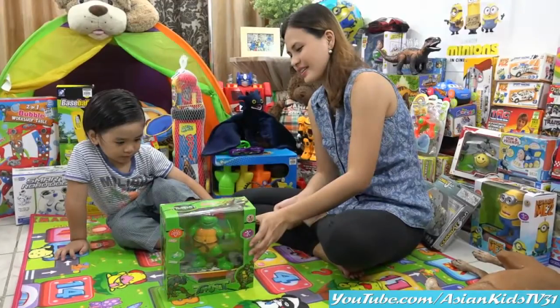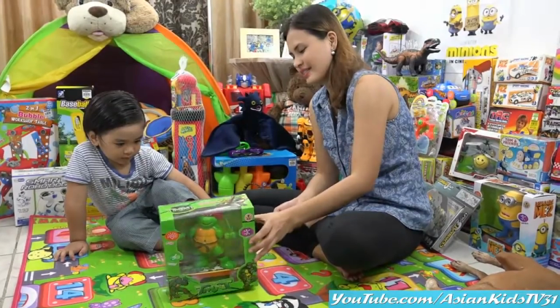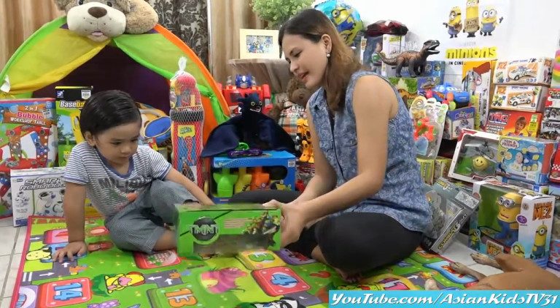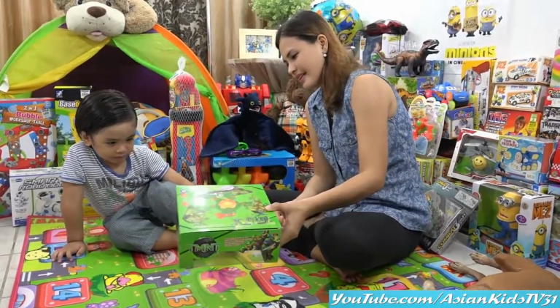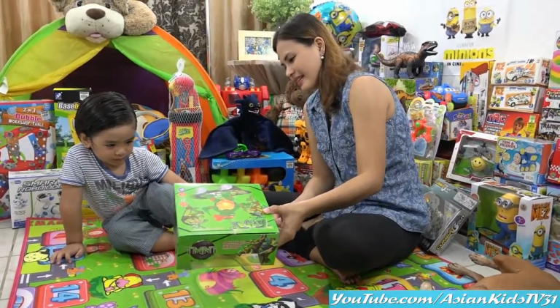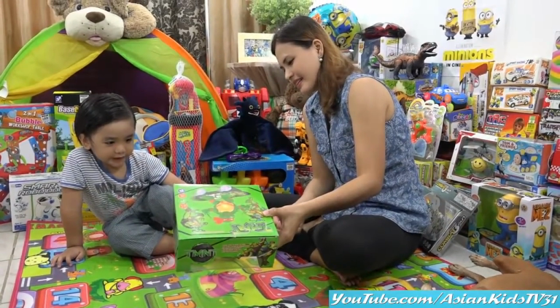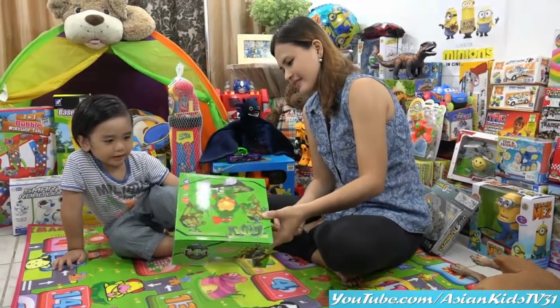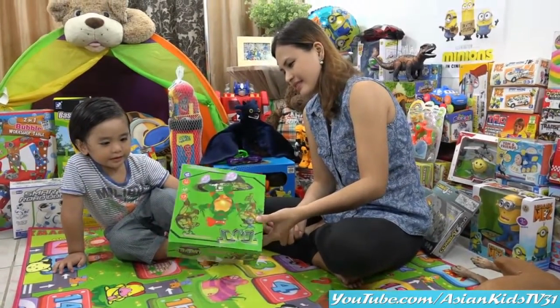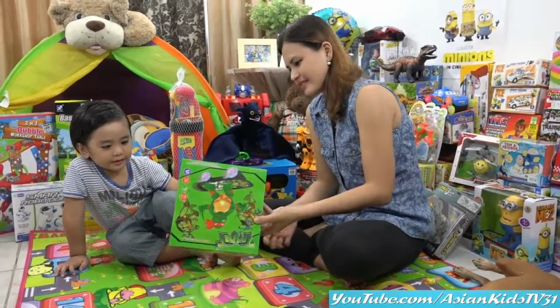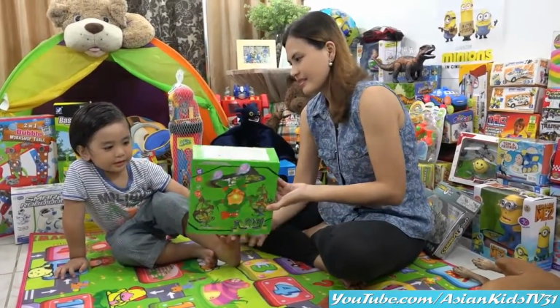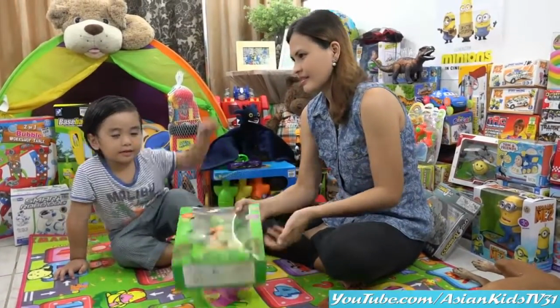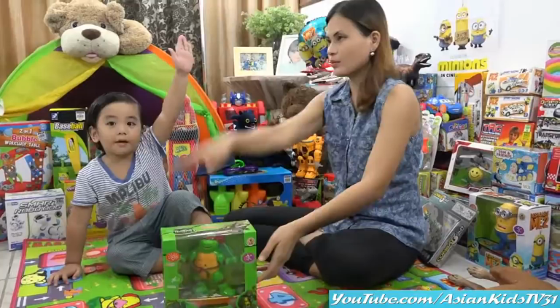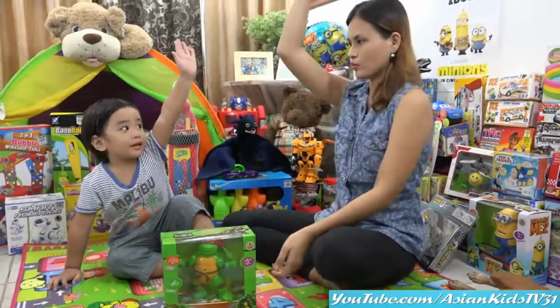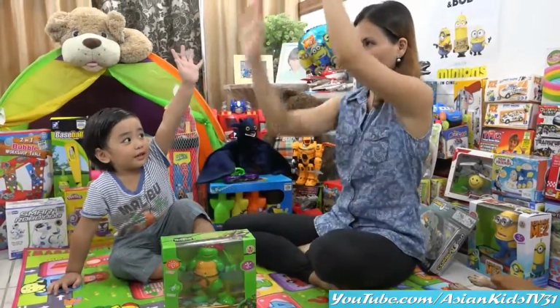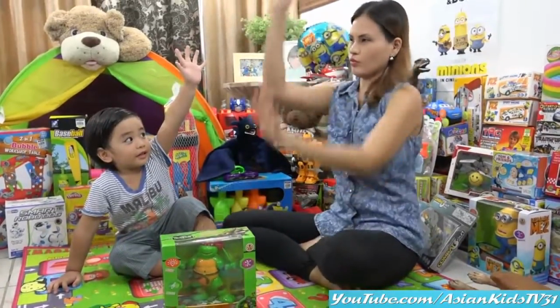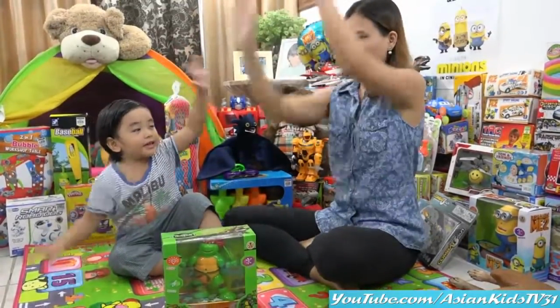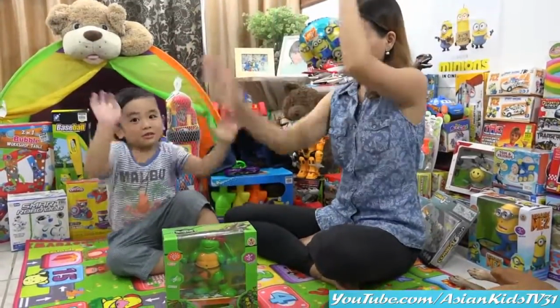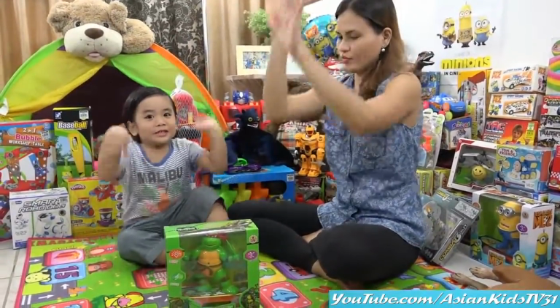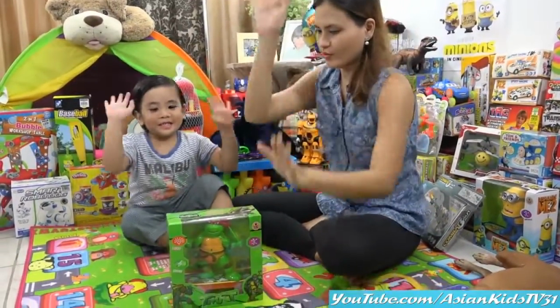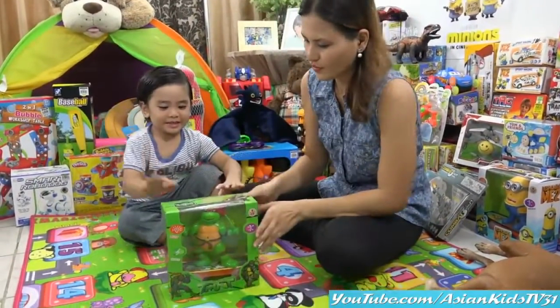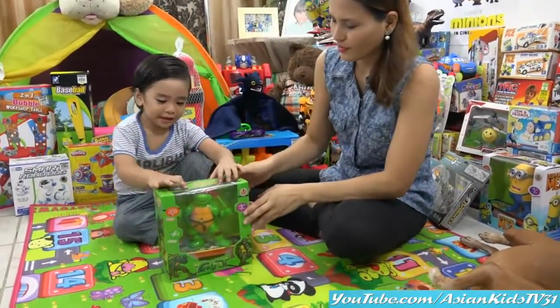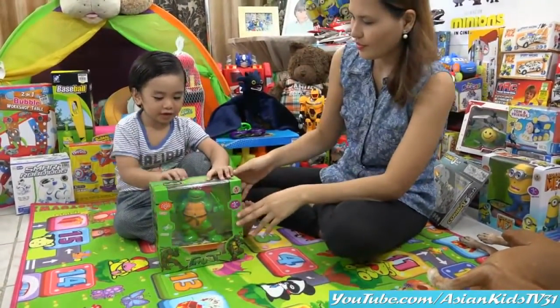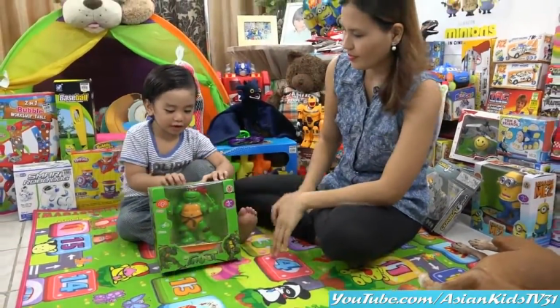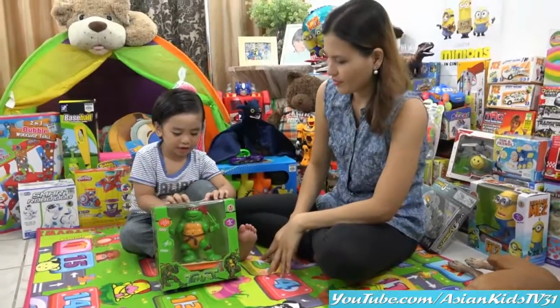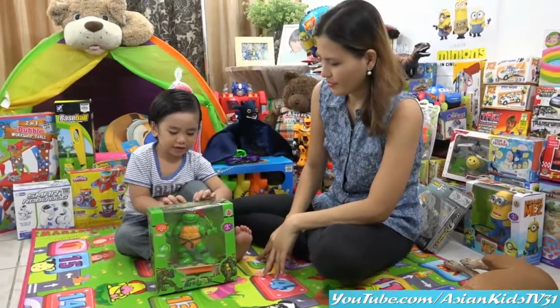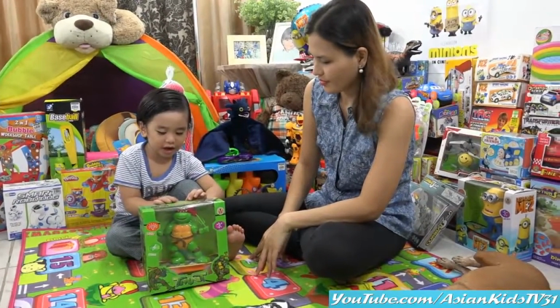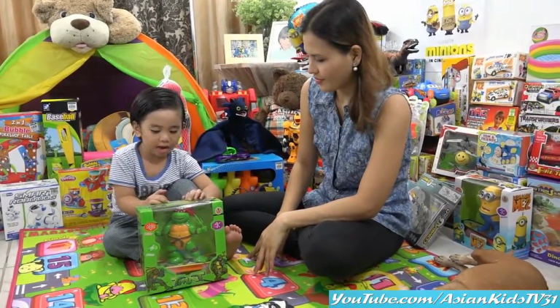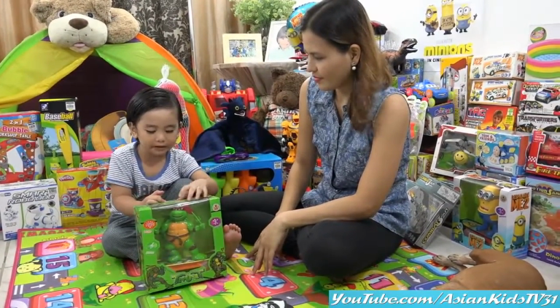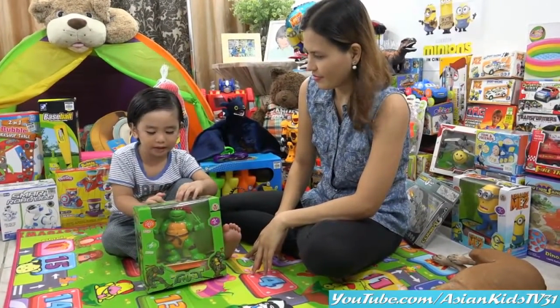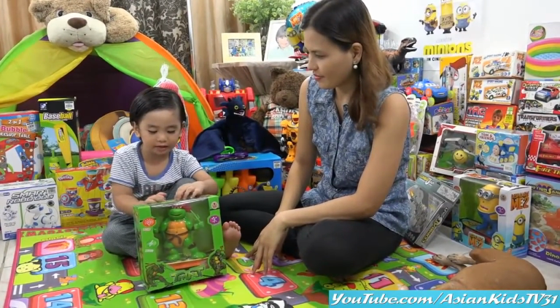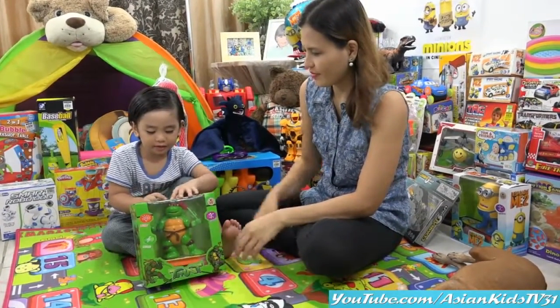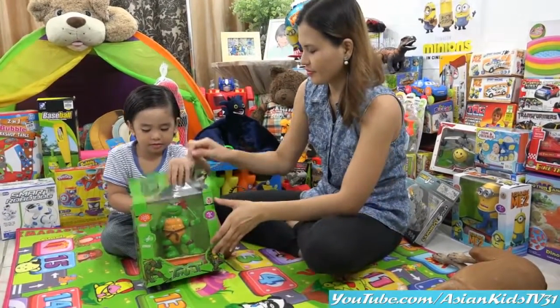Alright! Who's excited, Garrett? And Mama? Who's excited? Raise your hands! Double man! Wow! Okay! What are we waiting for? Unboxing time! Come on!